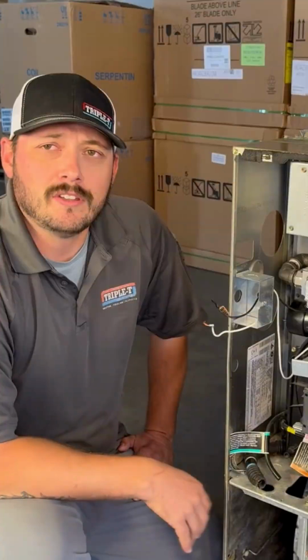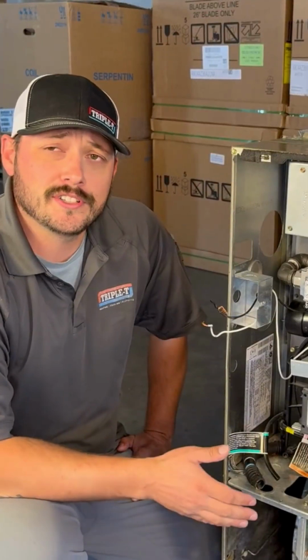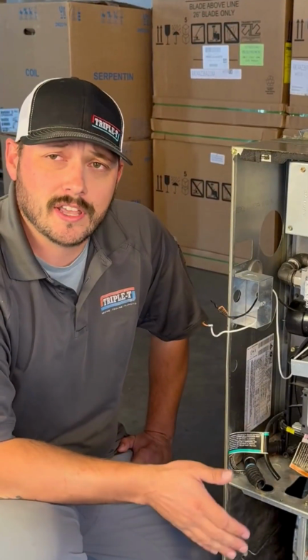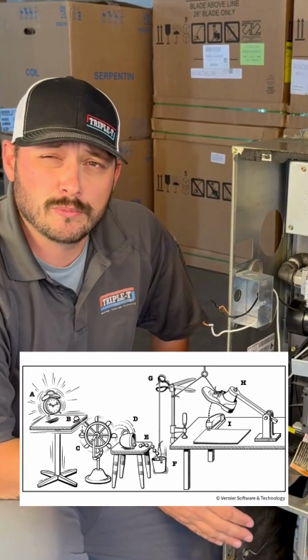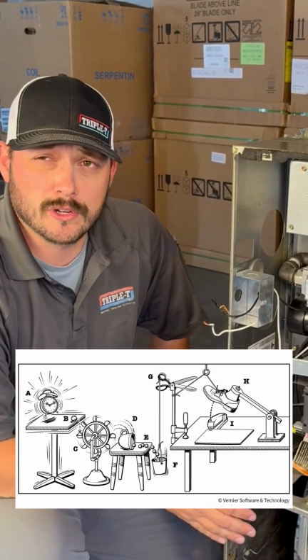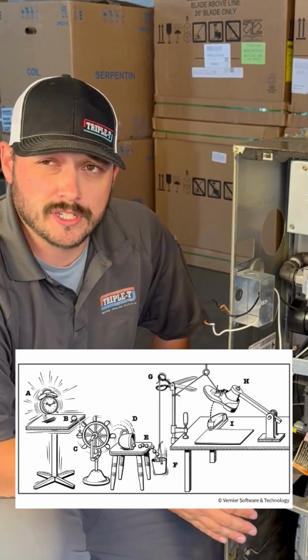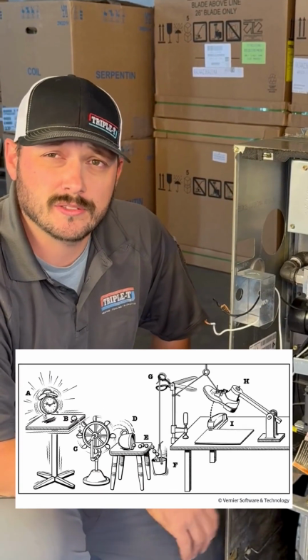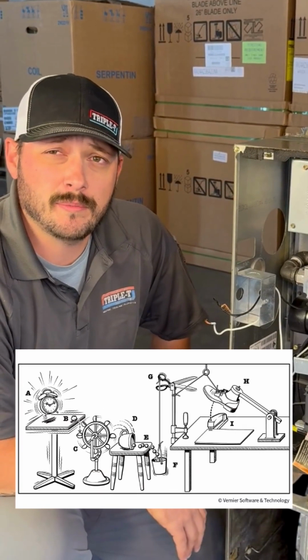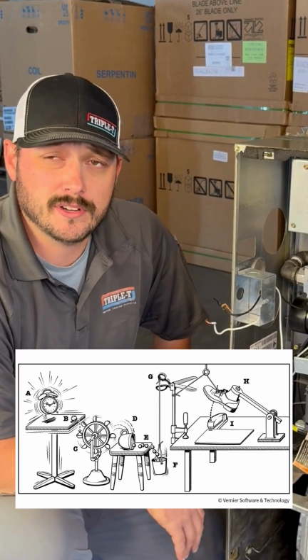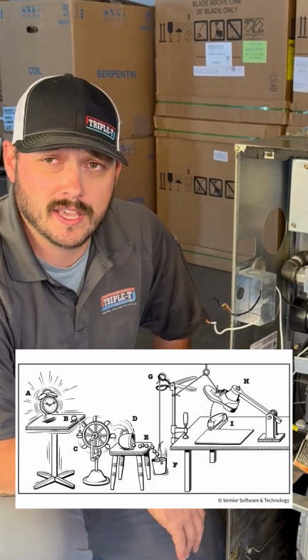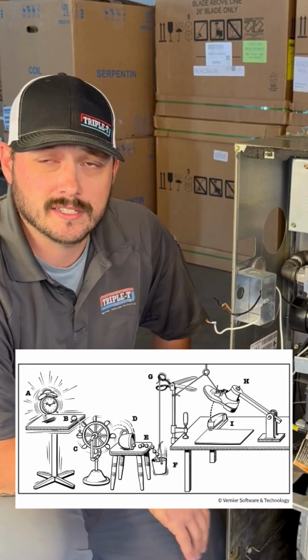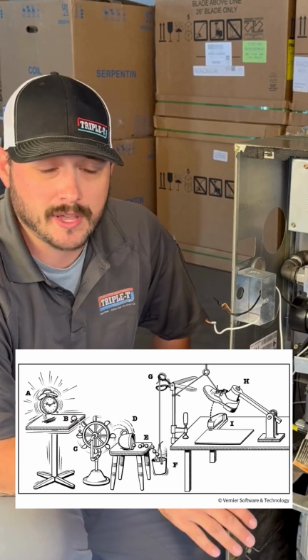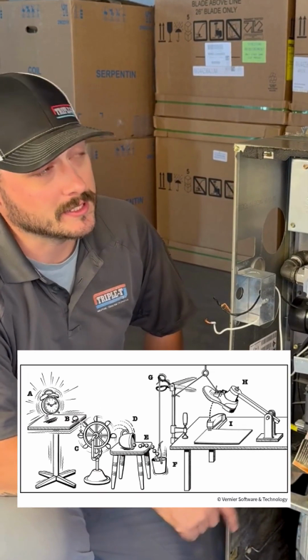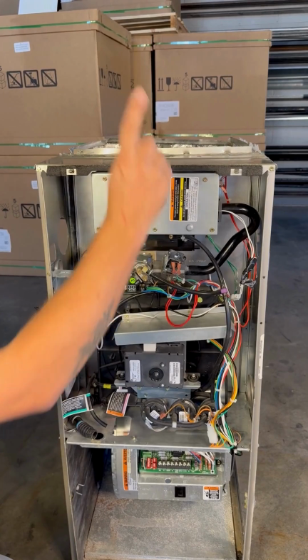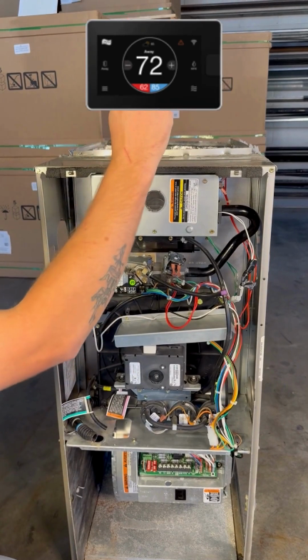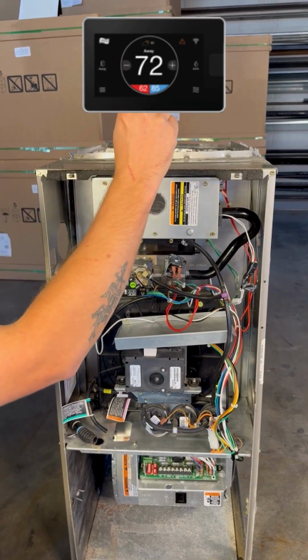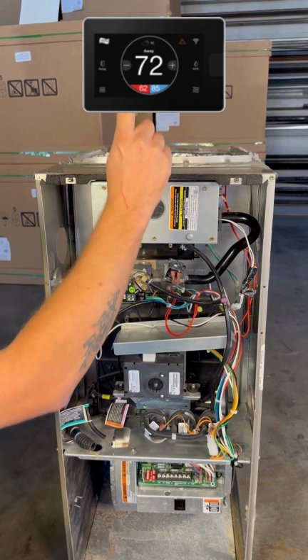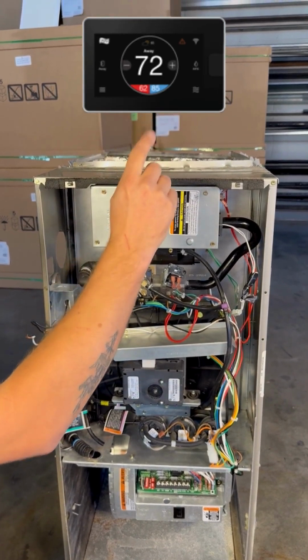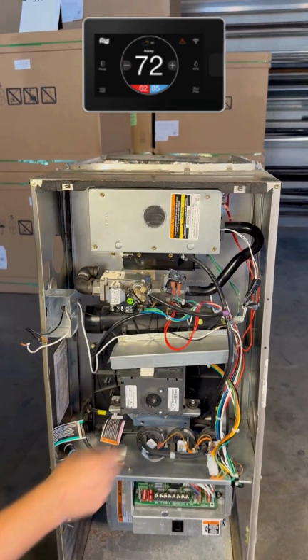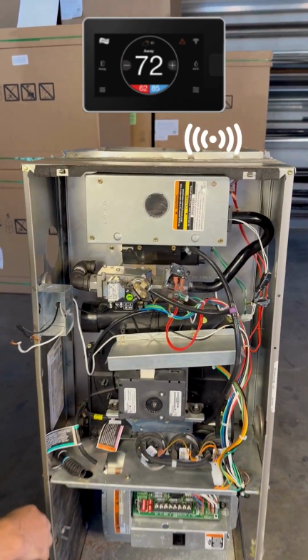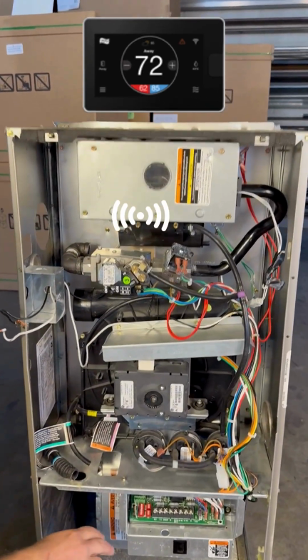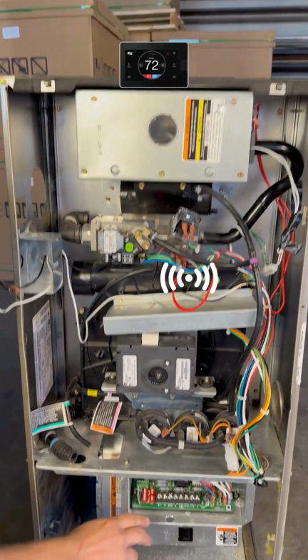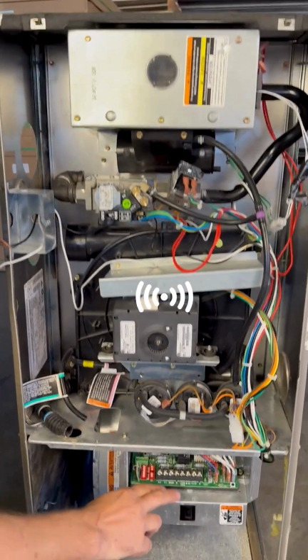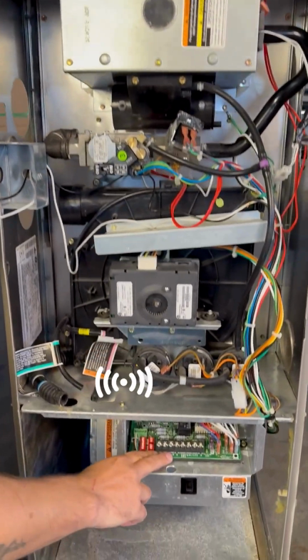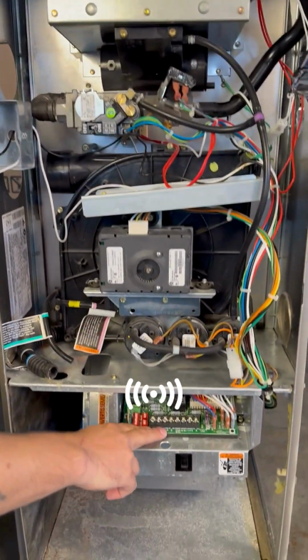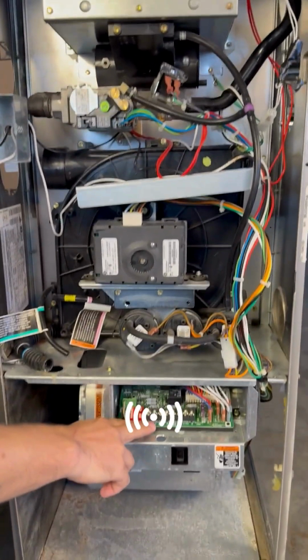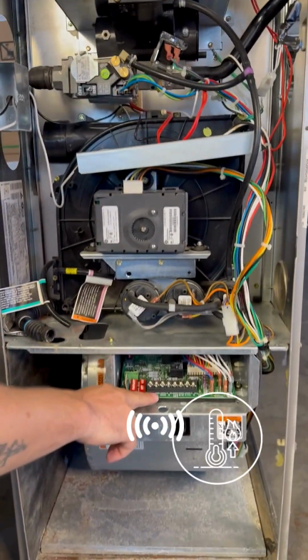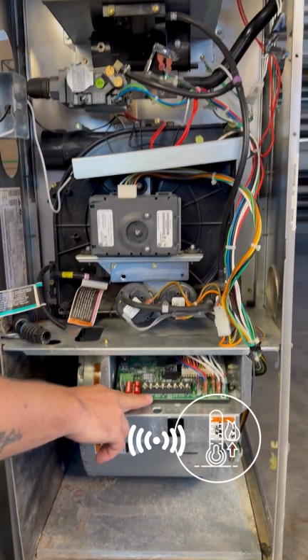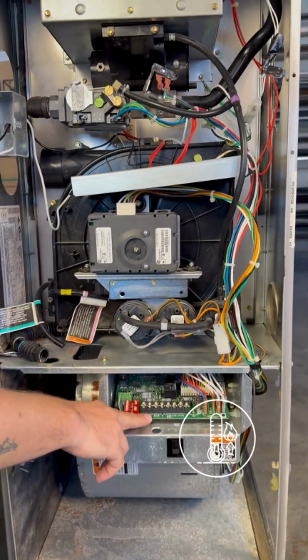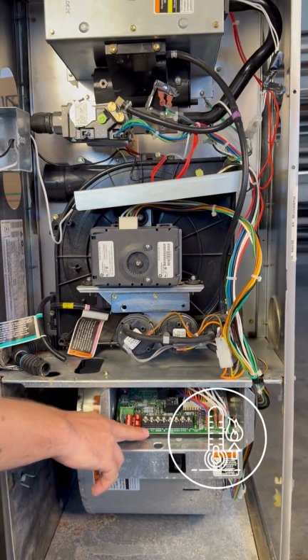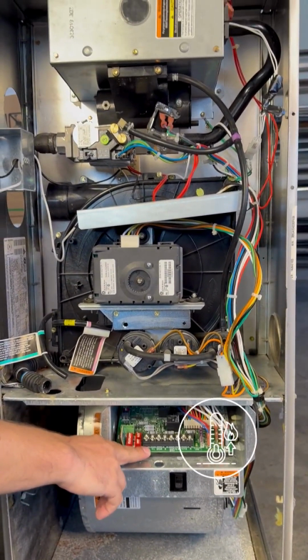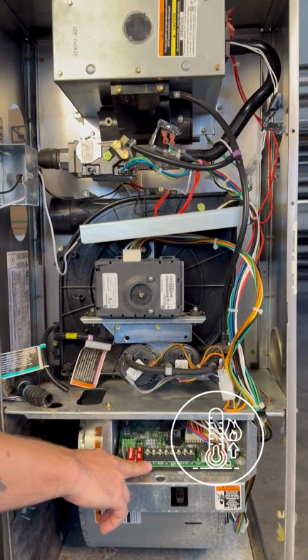Furnaces are like Rube Goldberg machines — one part triggers the next. Here's what happens. The thermostat calls for heat, and that sends a signal down to the control board so the furnace knows to initiate that call for heat.